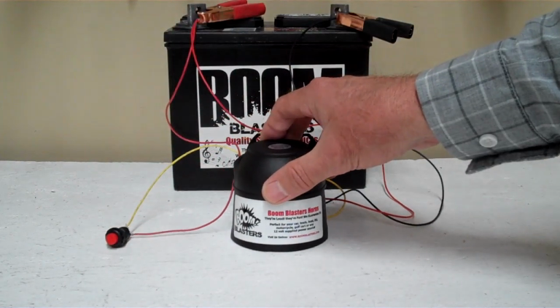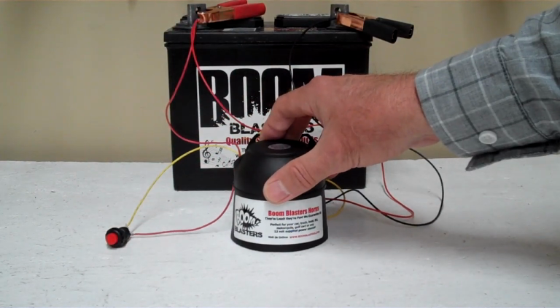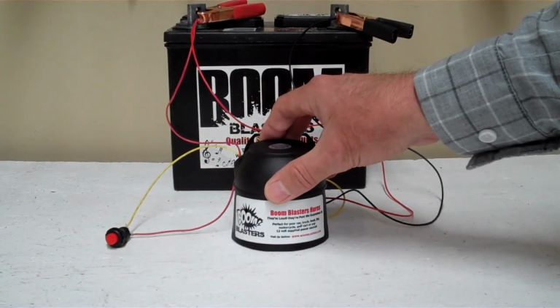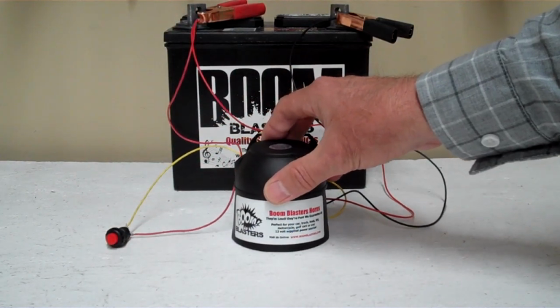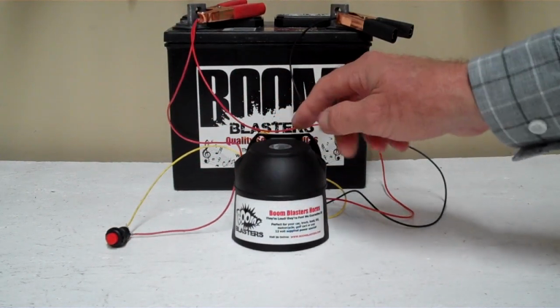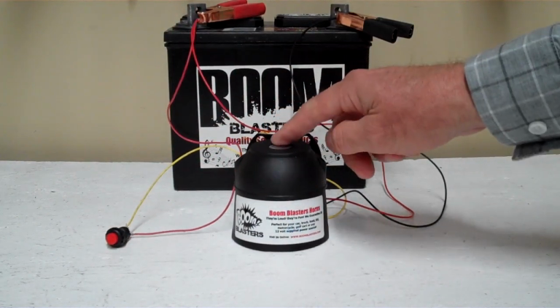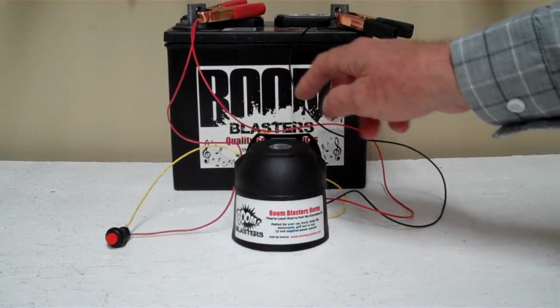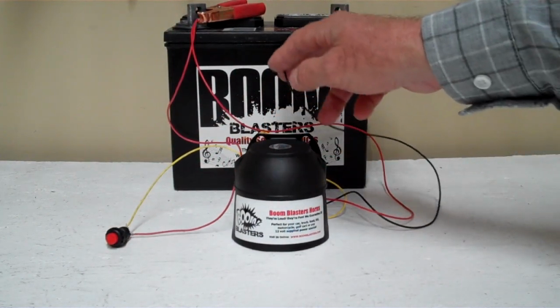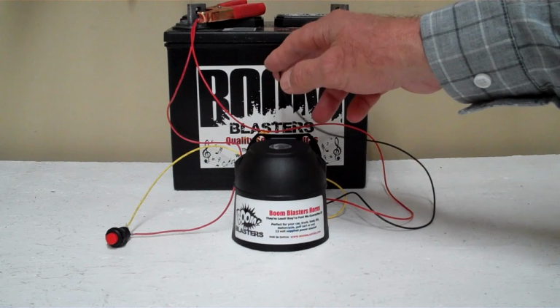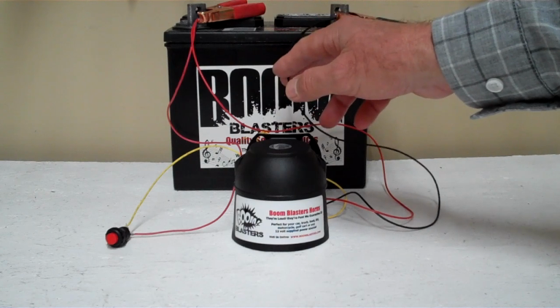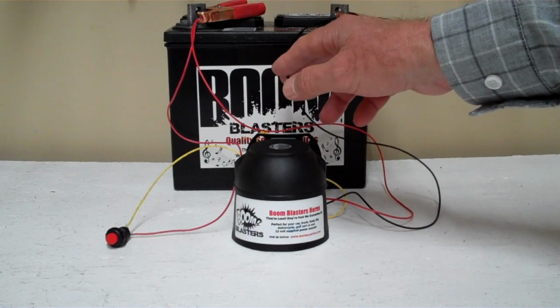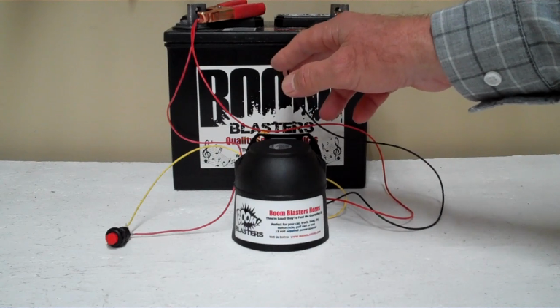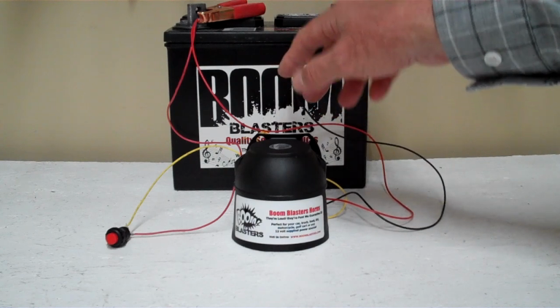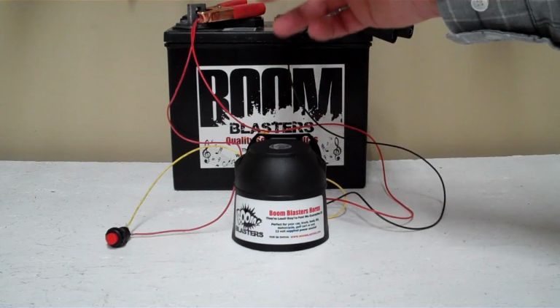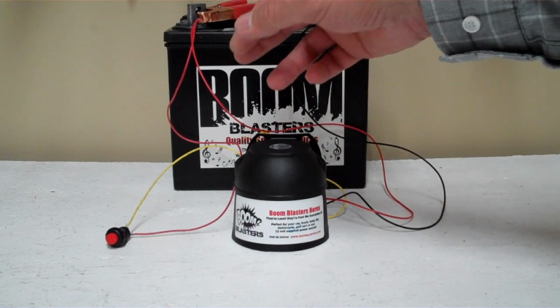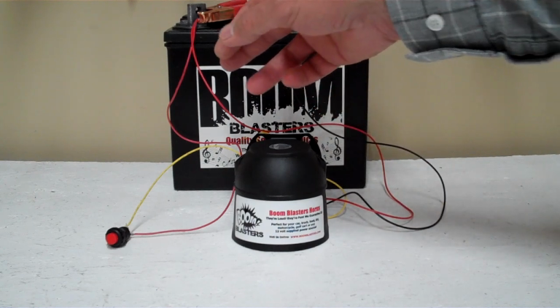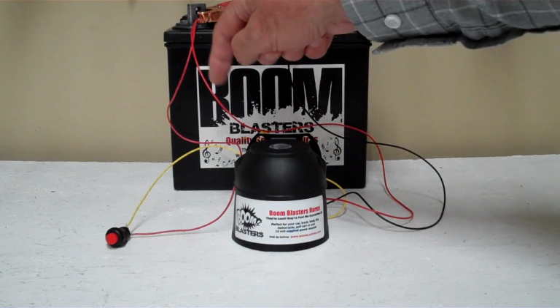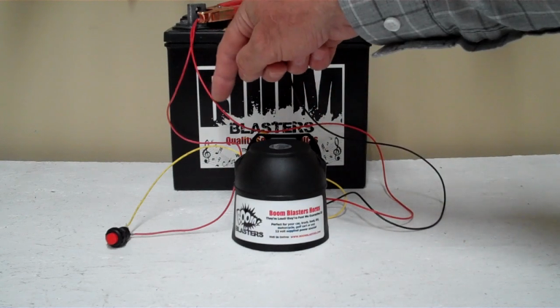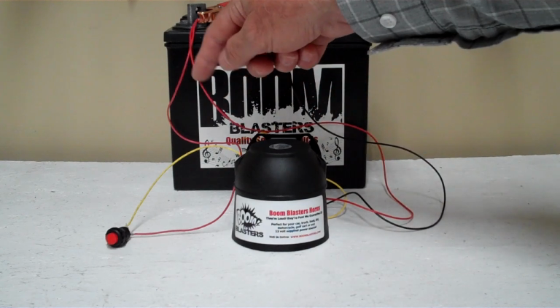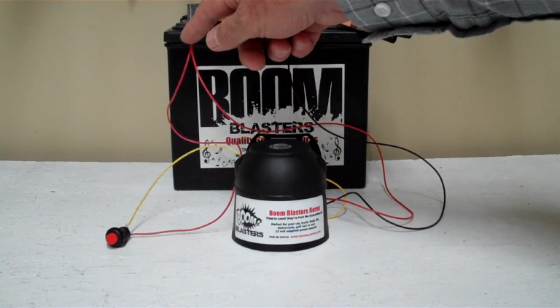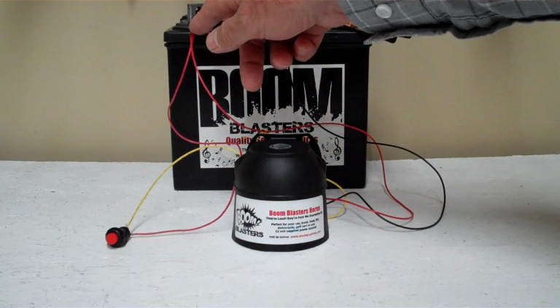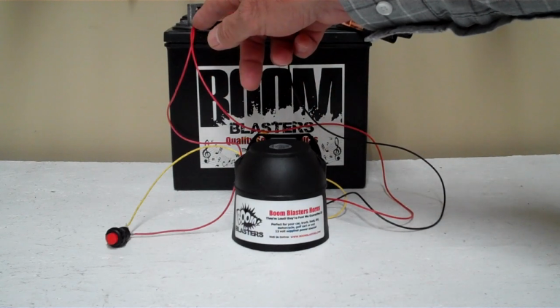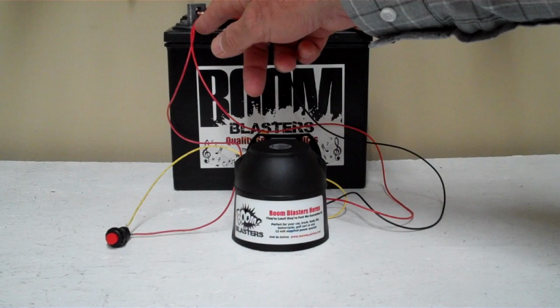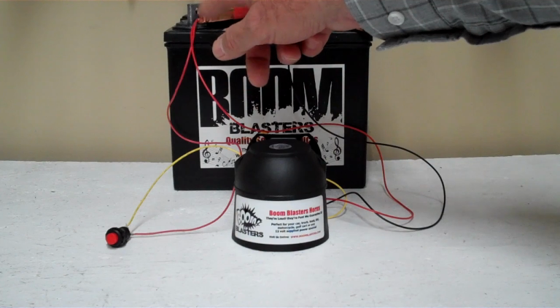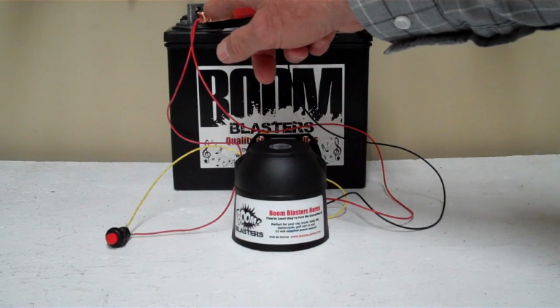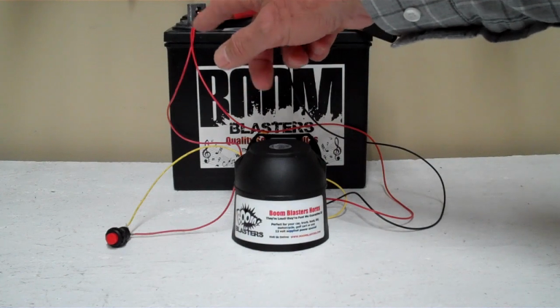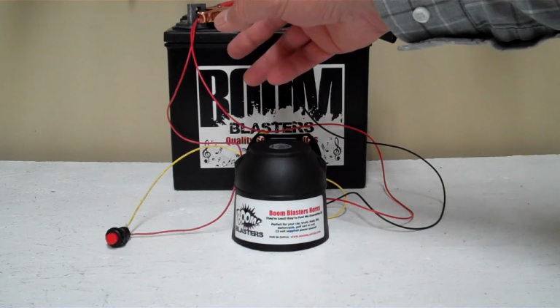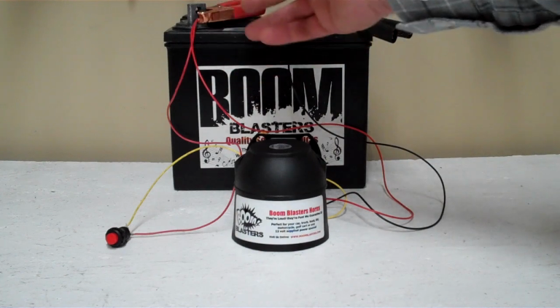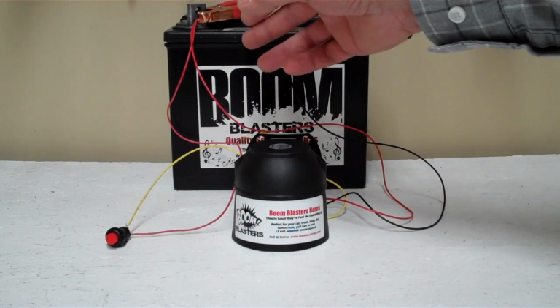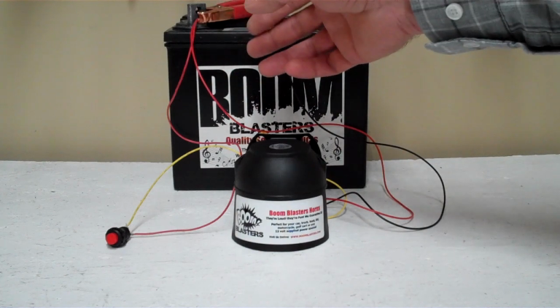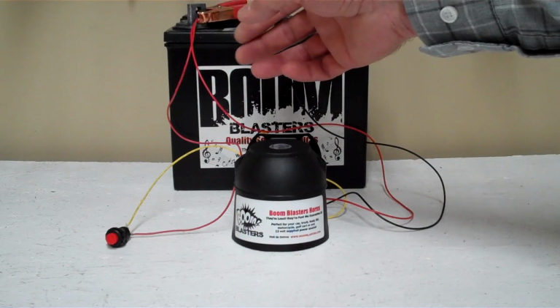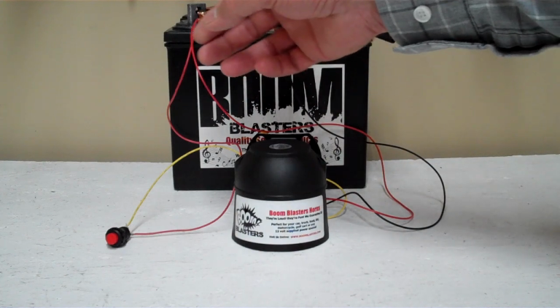It's a pretty easy hookup. Your black wire coming from your horn will go to a ground somewhere — it could be your battery or just anywhere you've got a good ground source. Then your red wire coming from your horn will go to a 12 volt power source — it could be a battery or fuse, just anywhere you've got a good 12 volt power source.